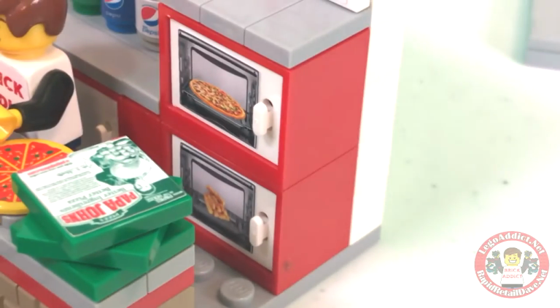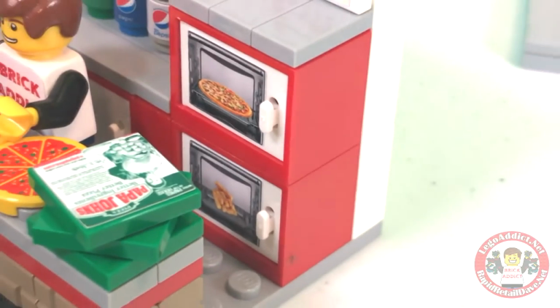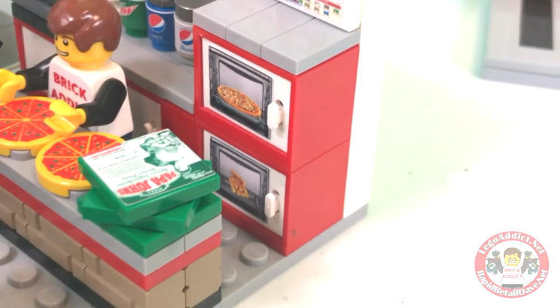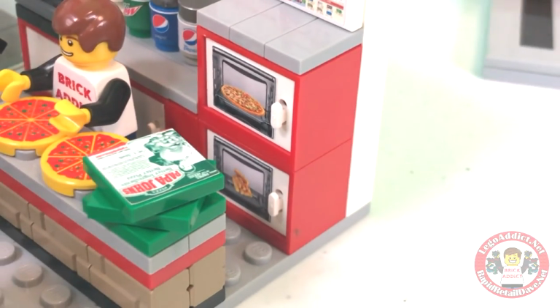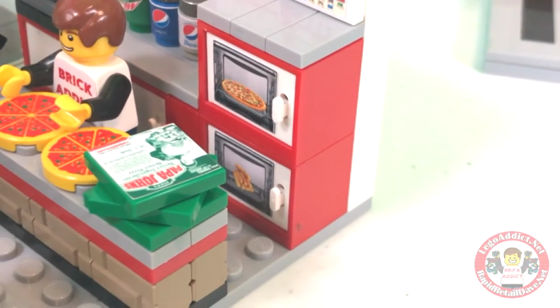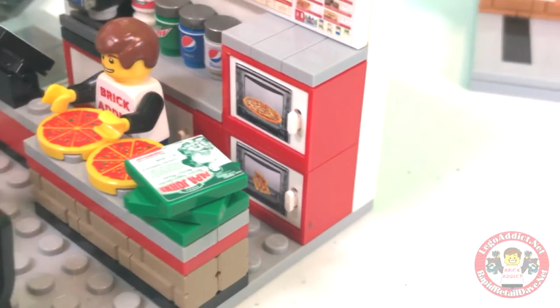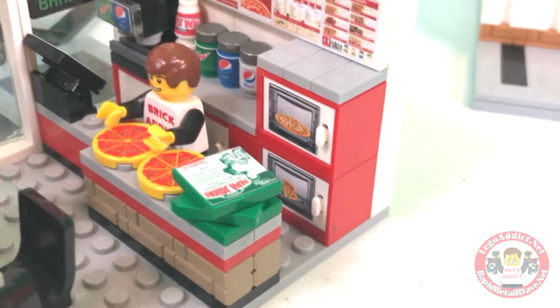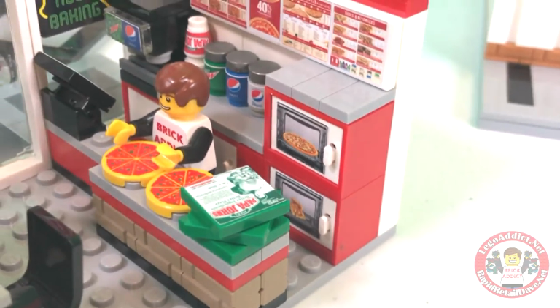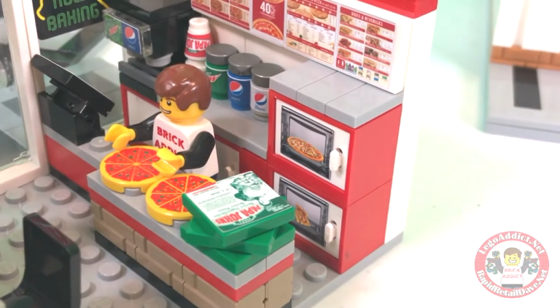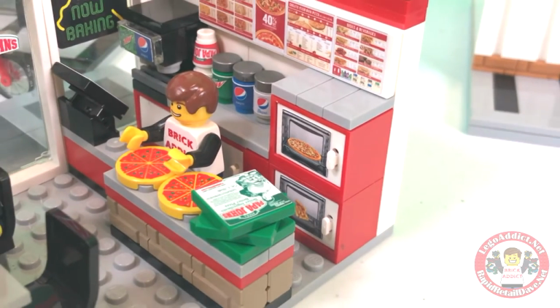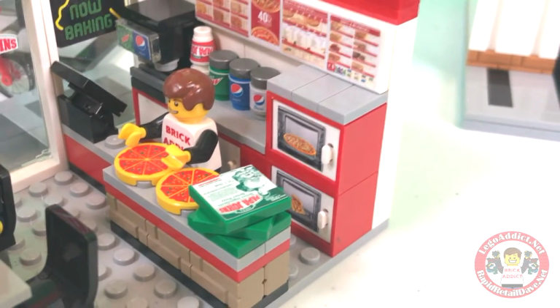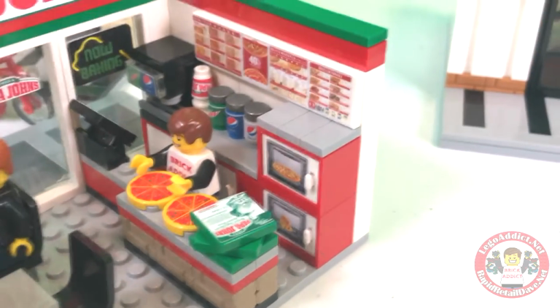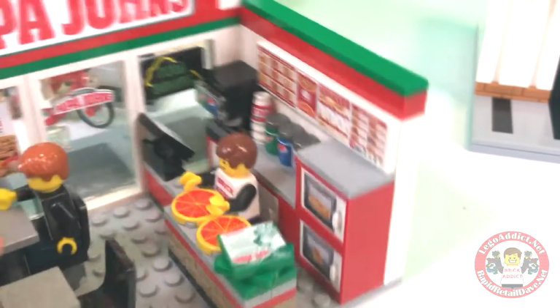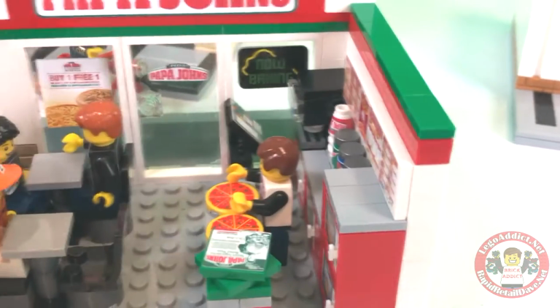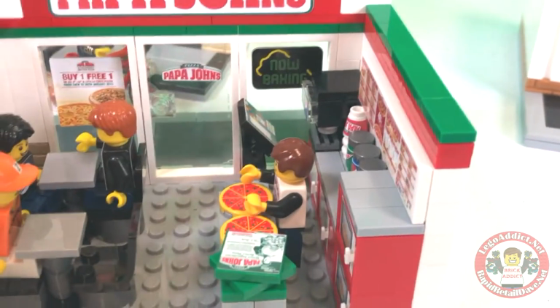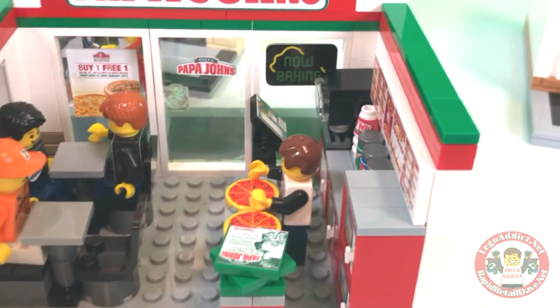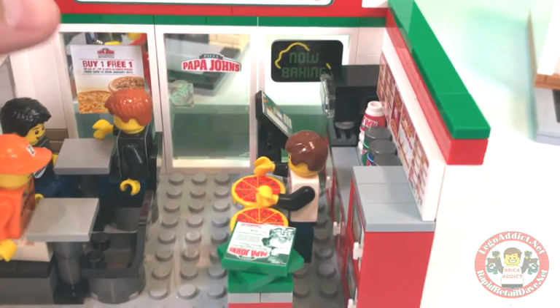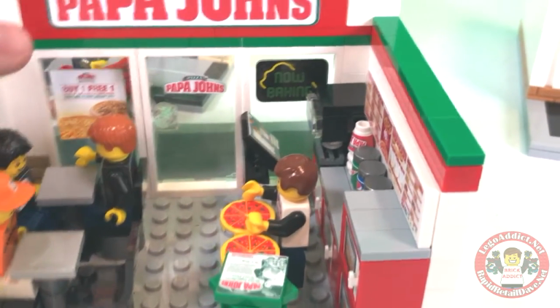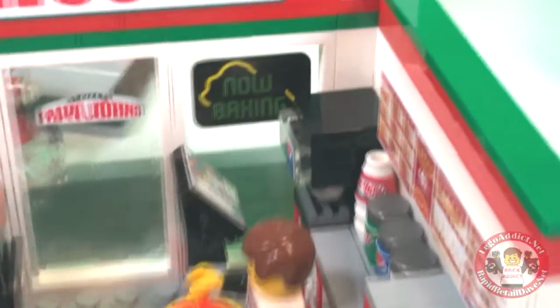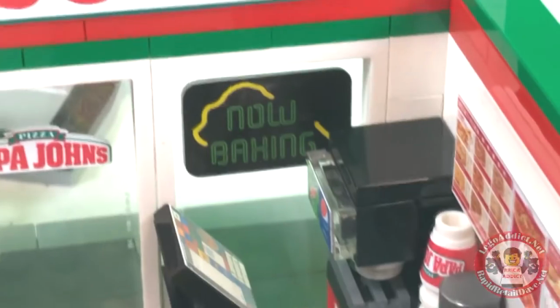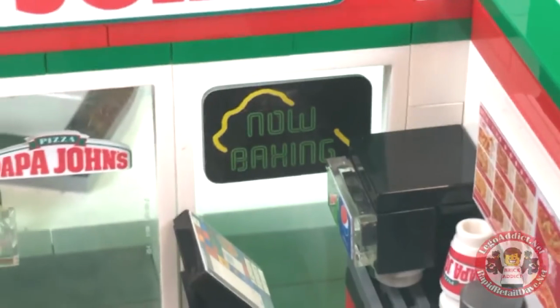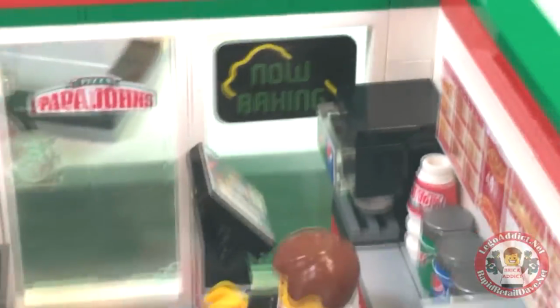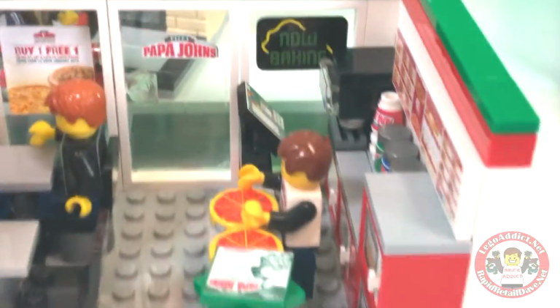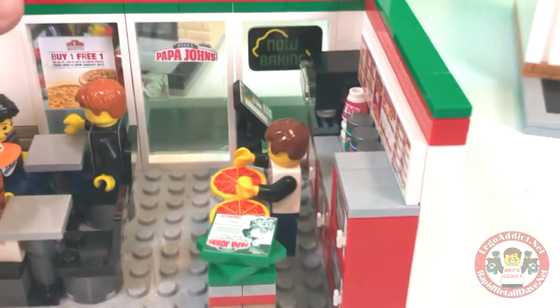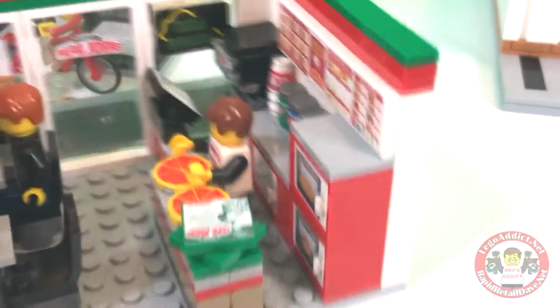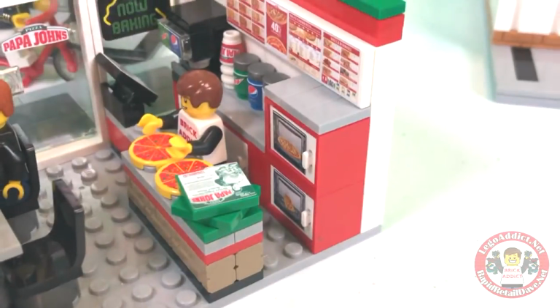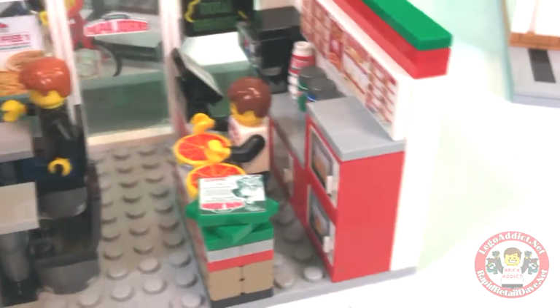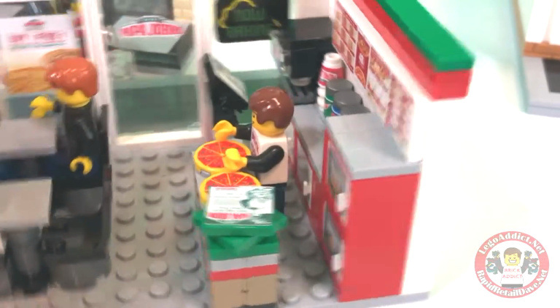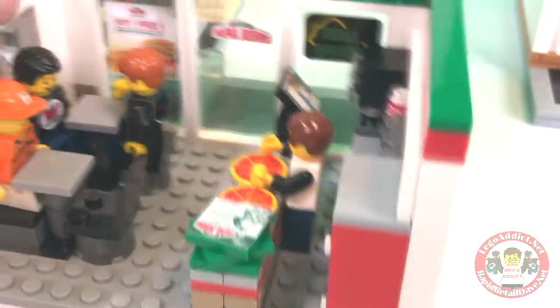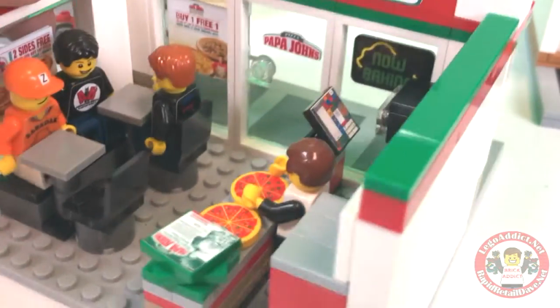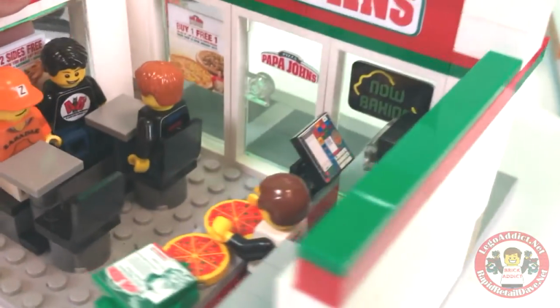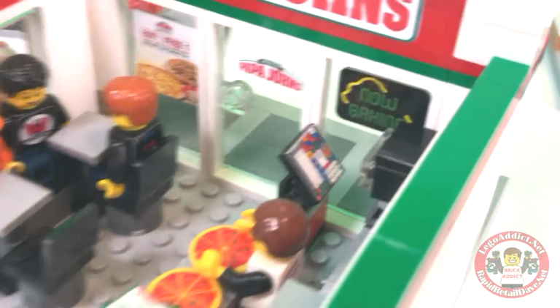What if those ovens are hot? I tend to burn myself, so I'm not going to touch it and find out. Let's just assume, because they're now baking — so if they're now baking, I'm sure those pizza ovens are hot.